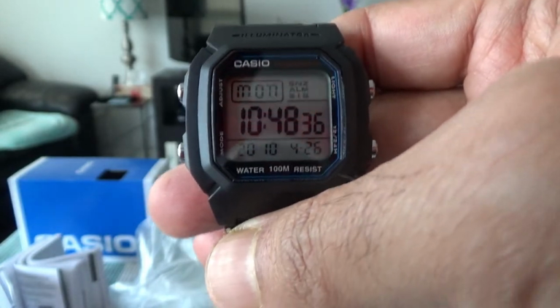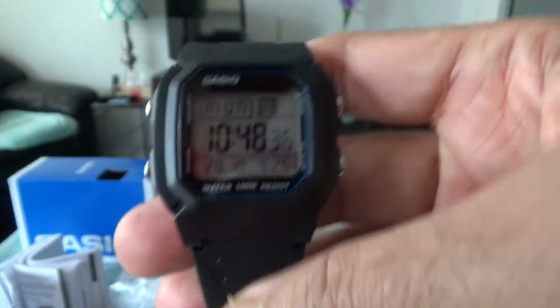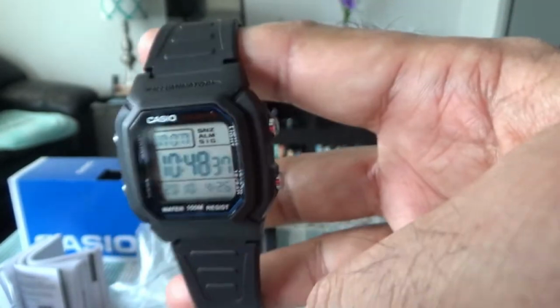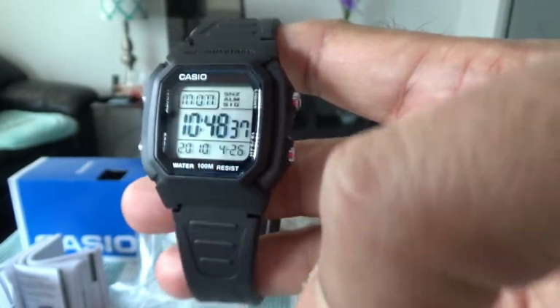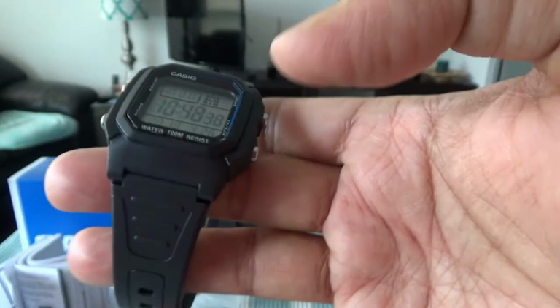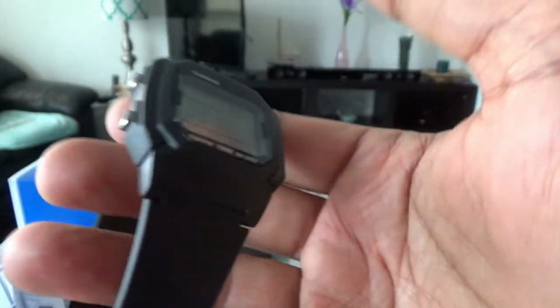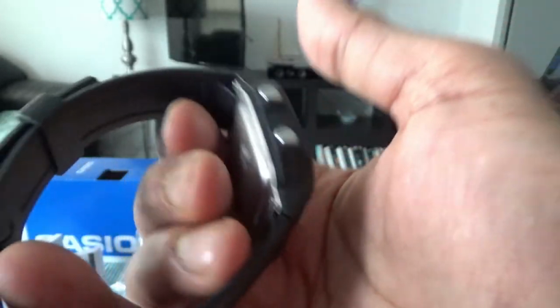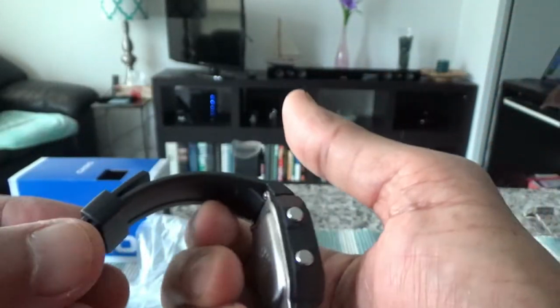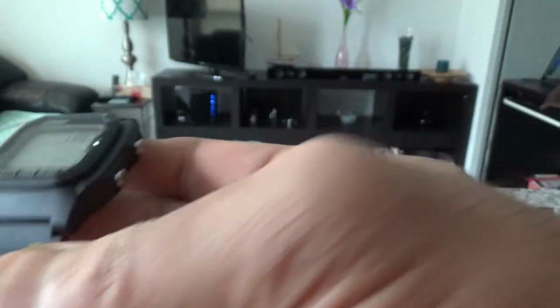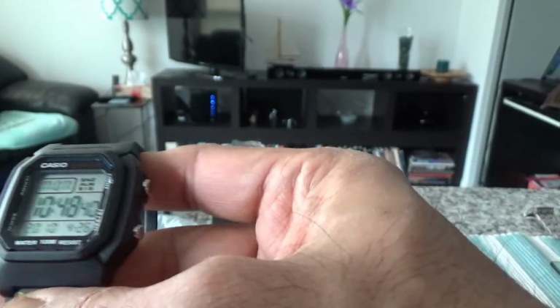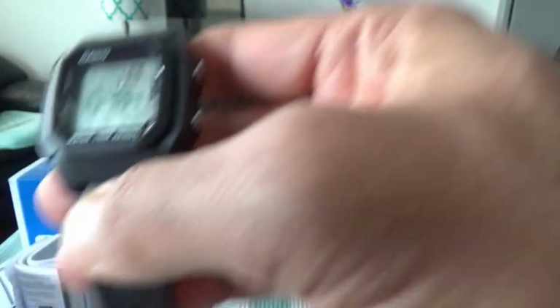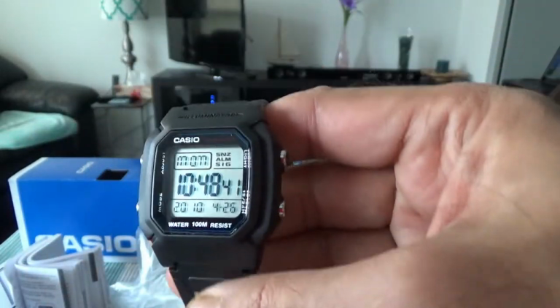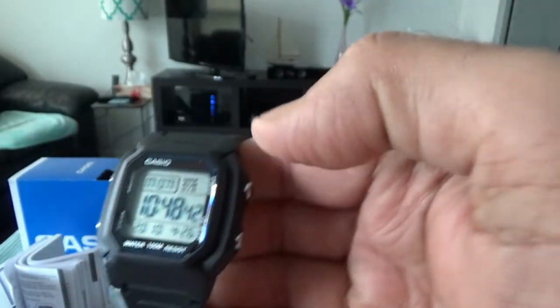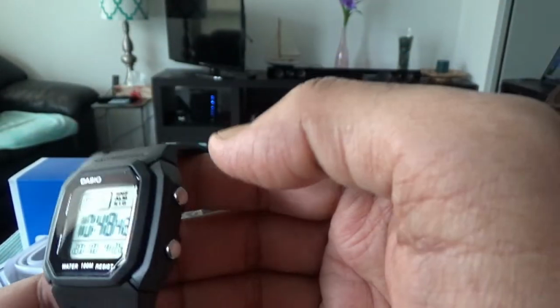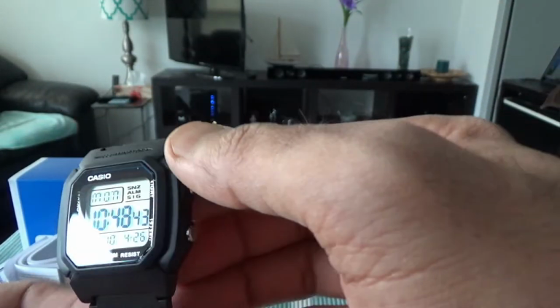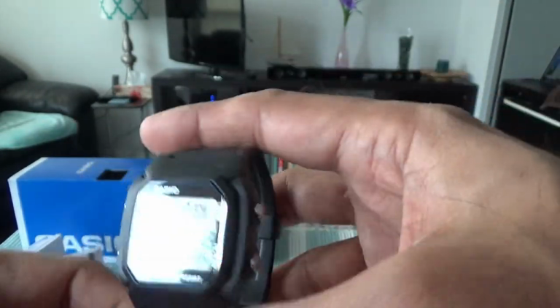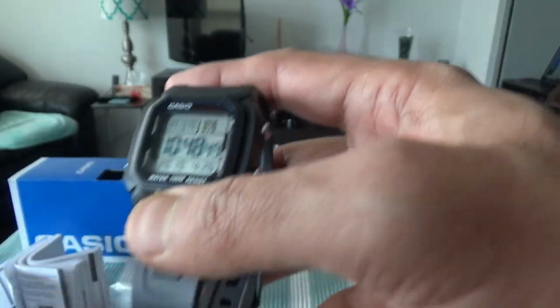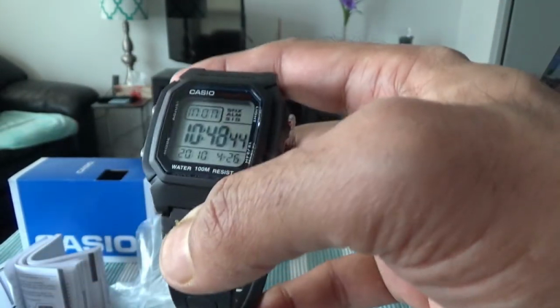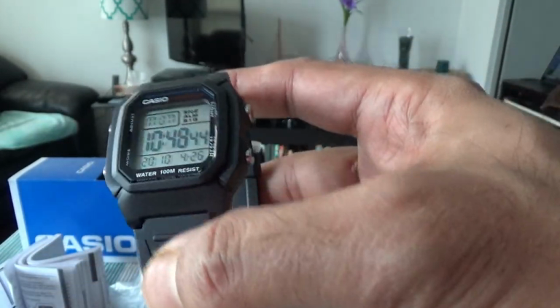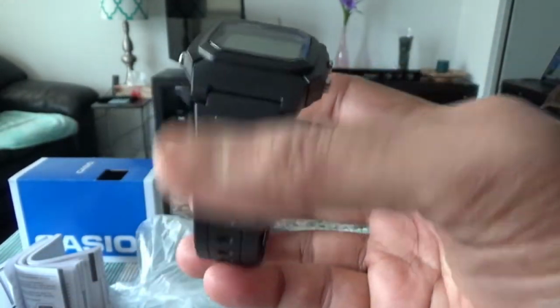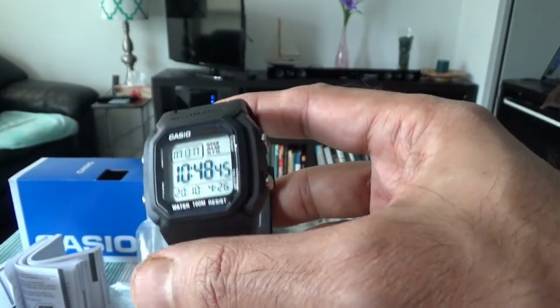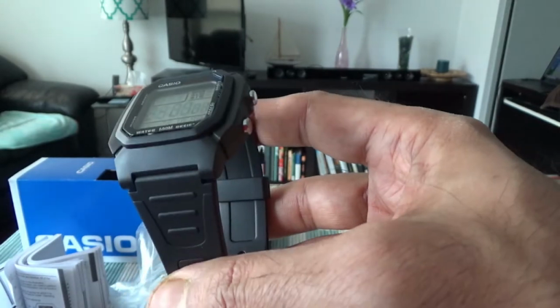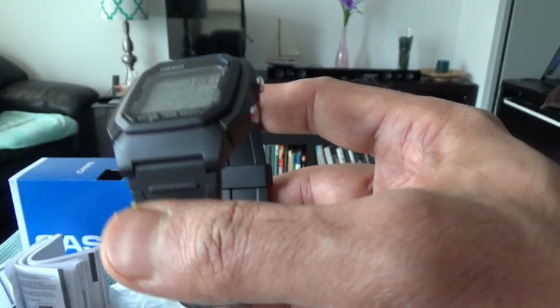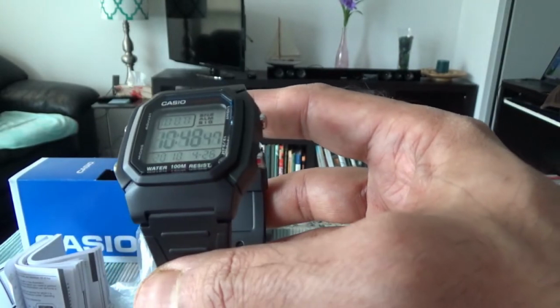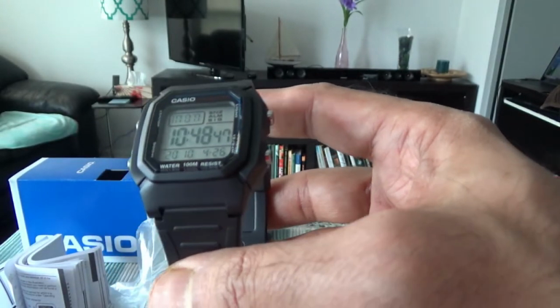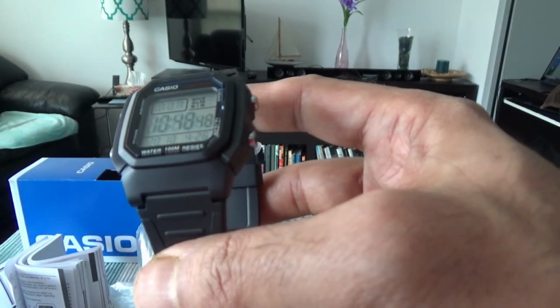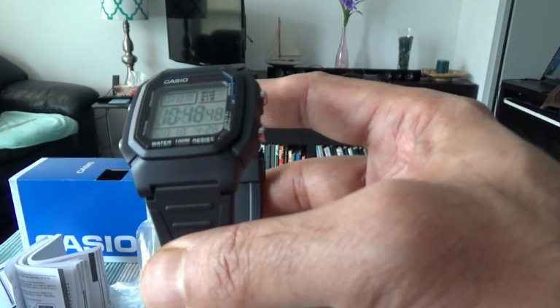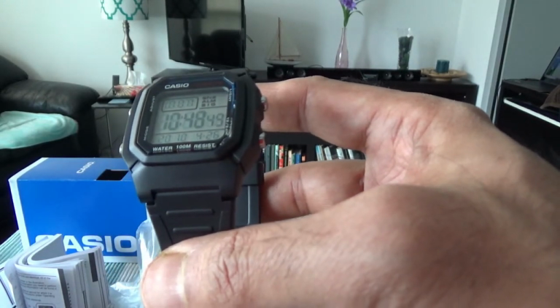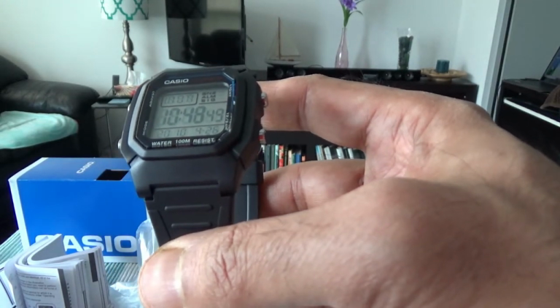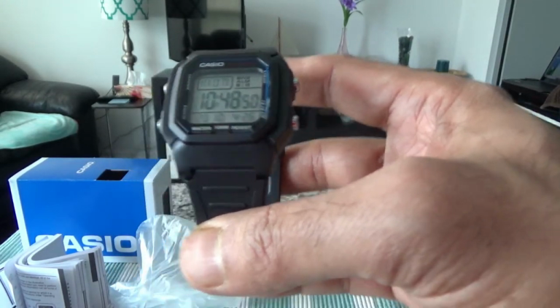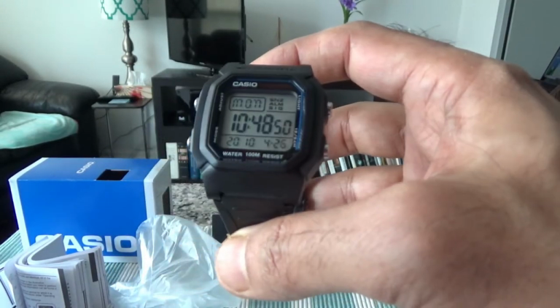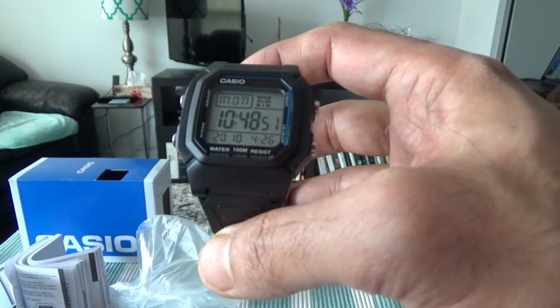This is a basic, plain watch that you can wear for everyday purposes, or keep as an extra watch.